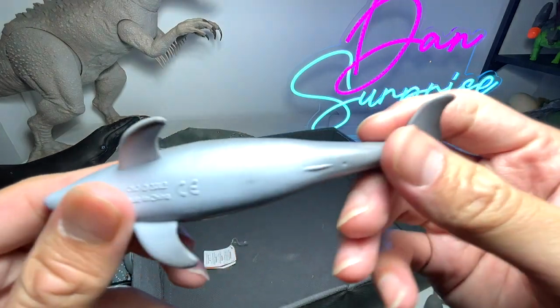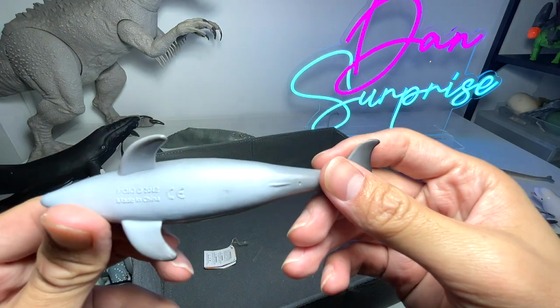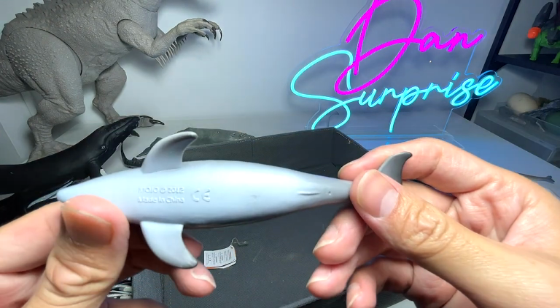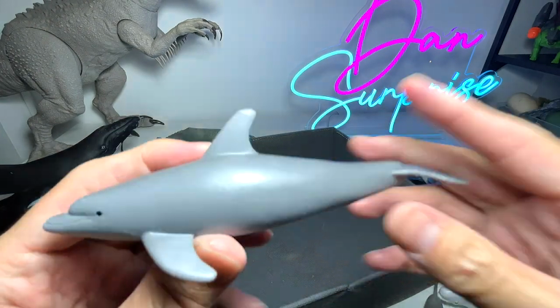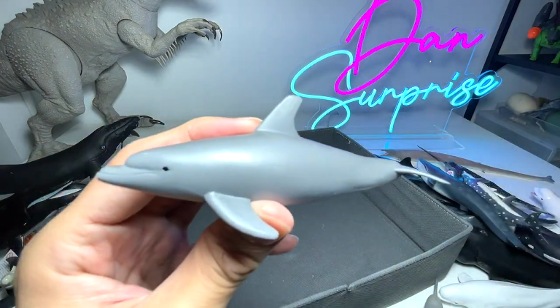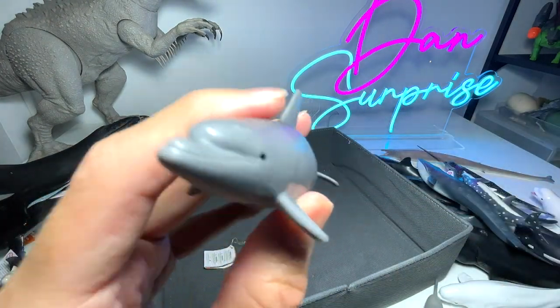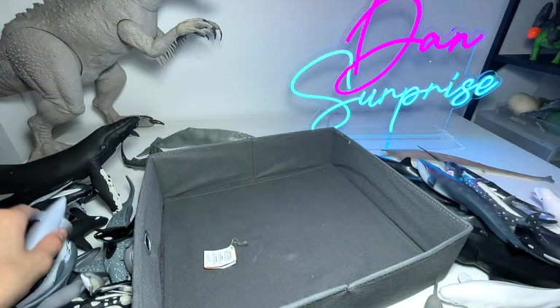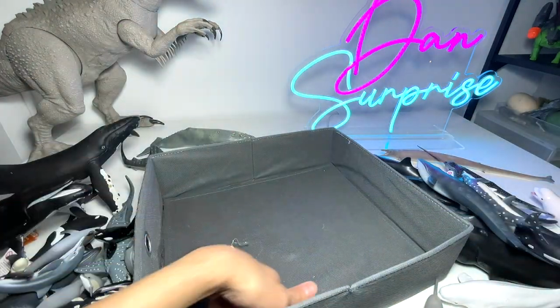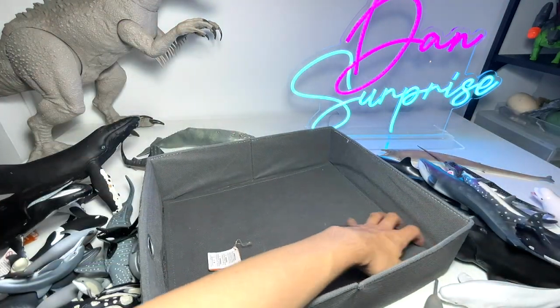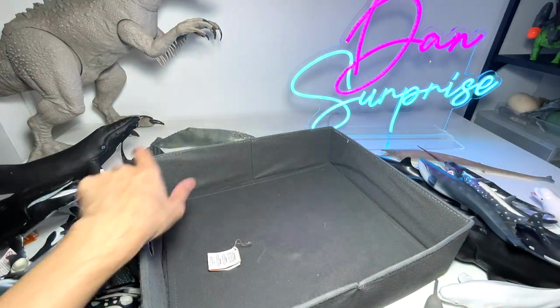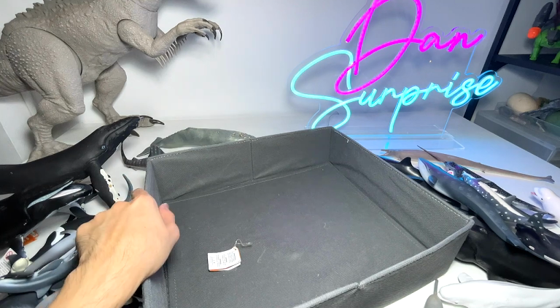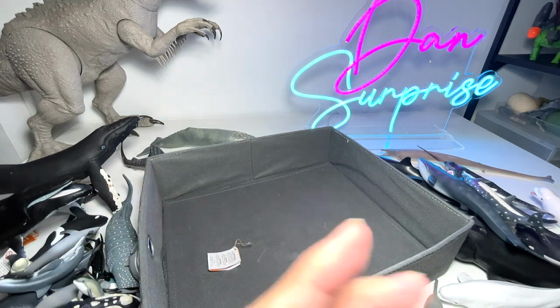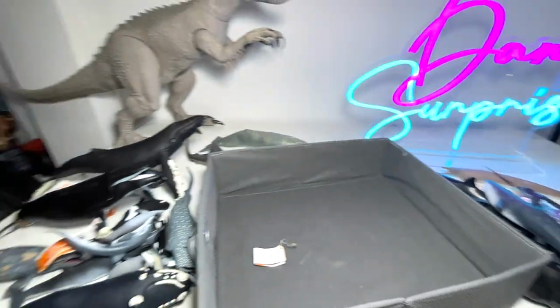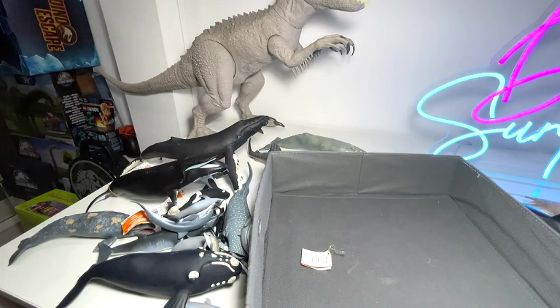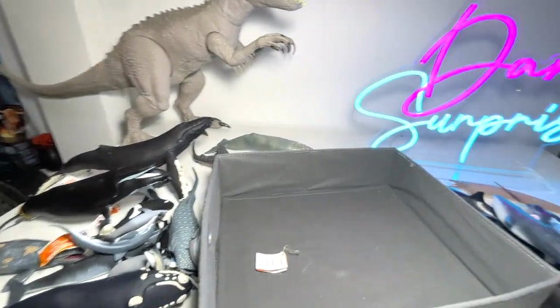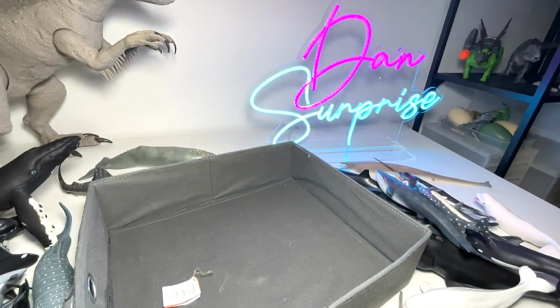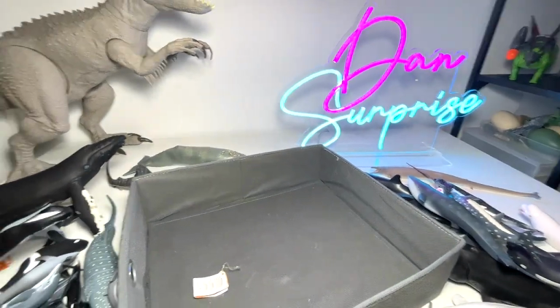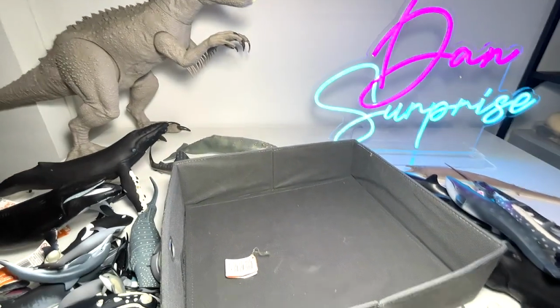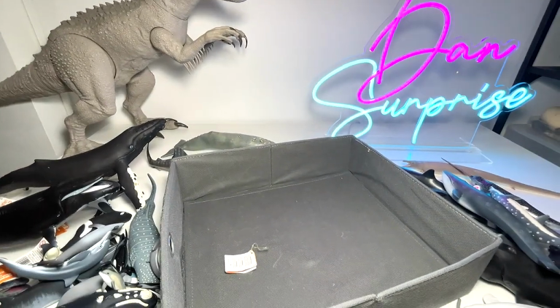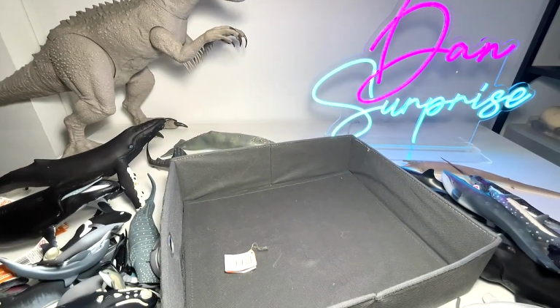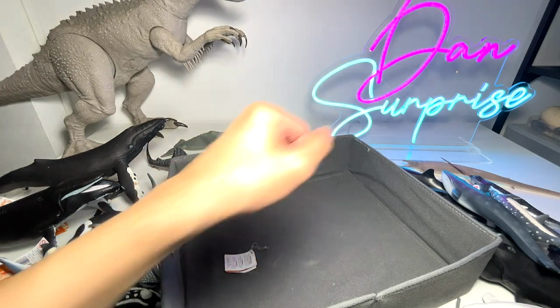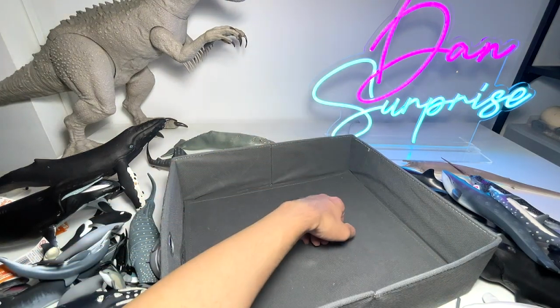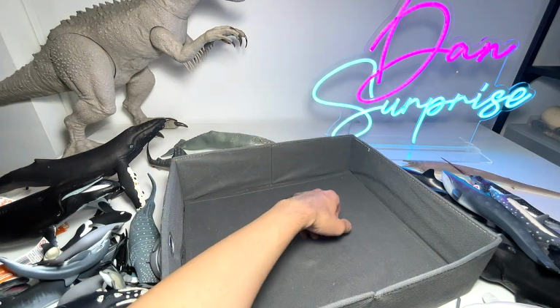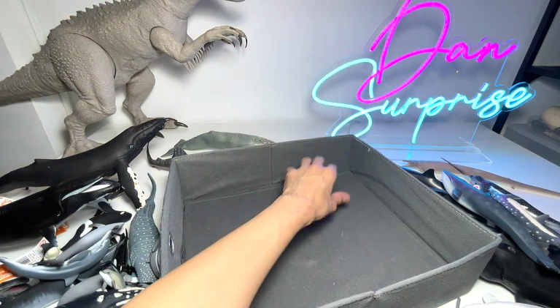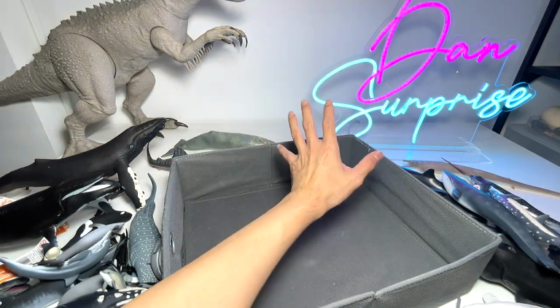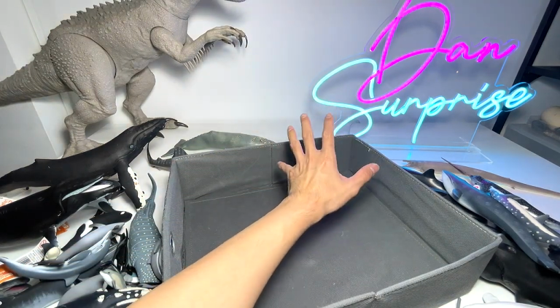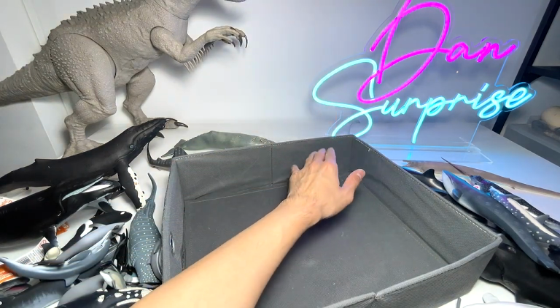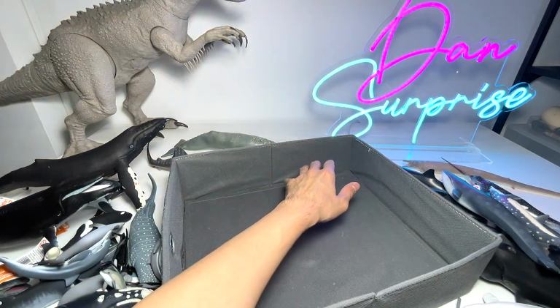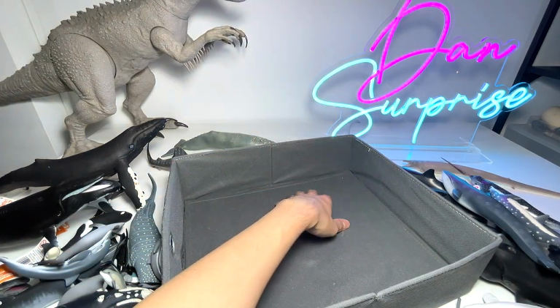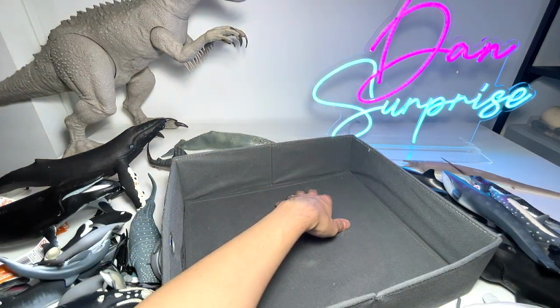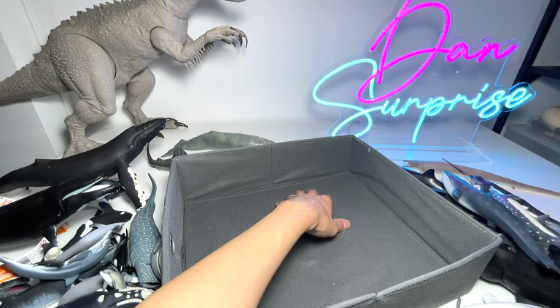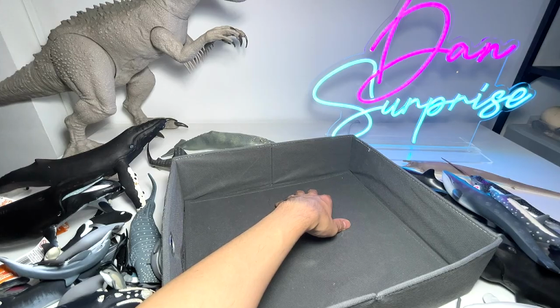This is a bottlenose dolphin, though the pattern on its body looks a bit unusual. And our last figure is also a dolphin. No more figures — this is basically our entire collection of whales and dolphins! Thanks for watching. Let me know in the comments what other animals you'd like me to feature next. See you in the next one — goodbye!